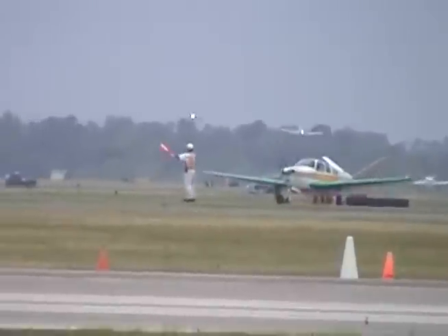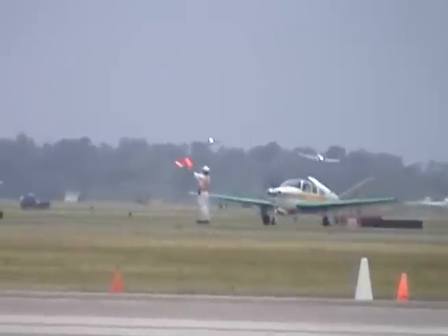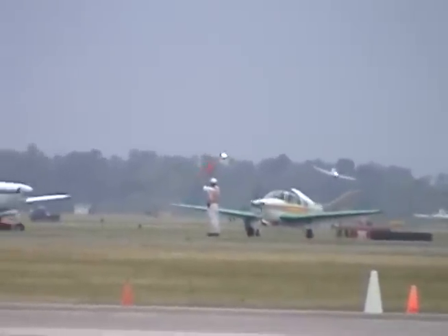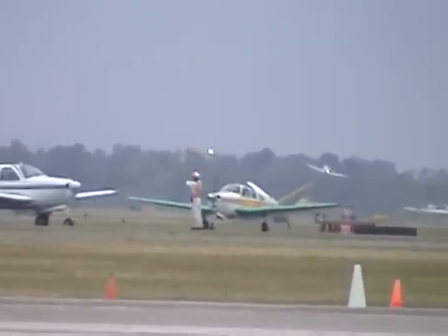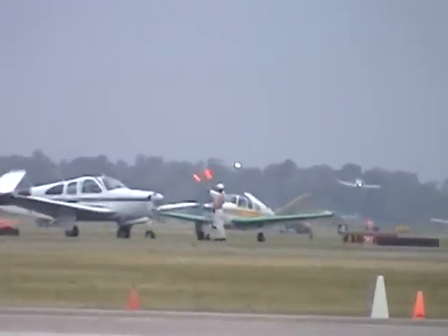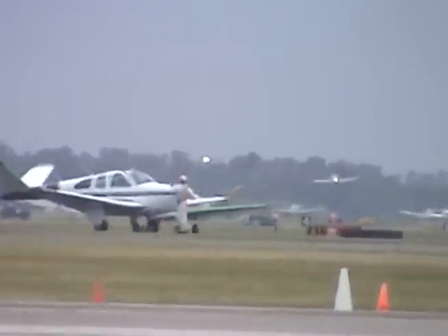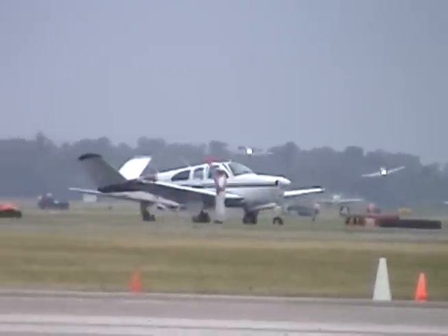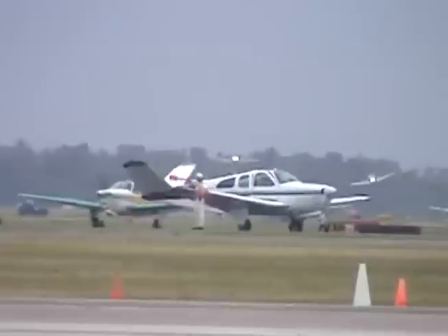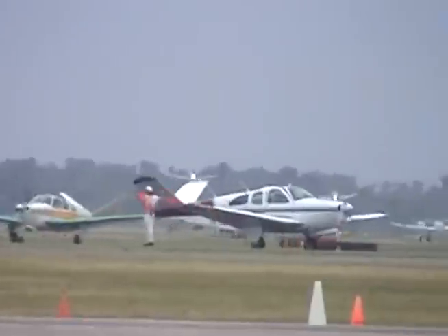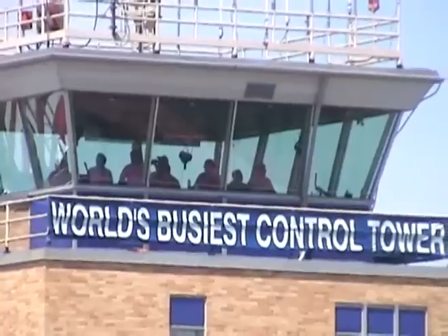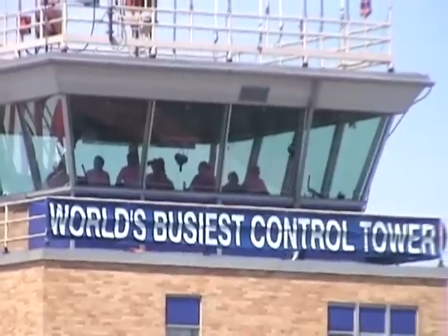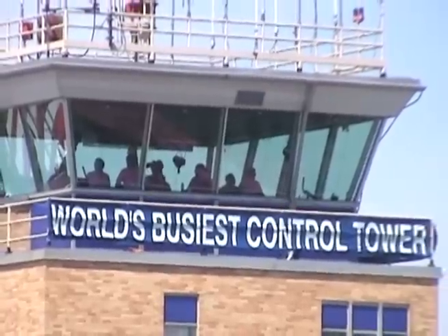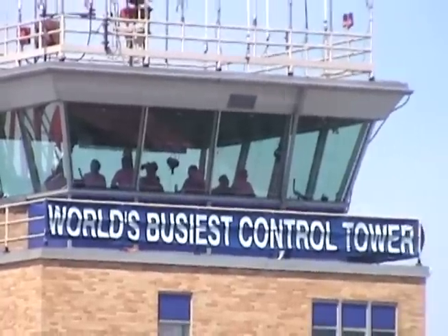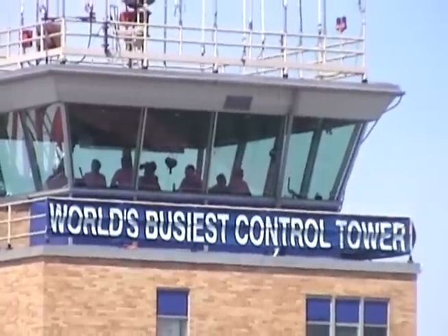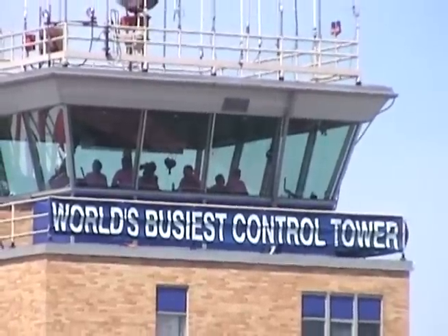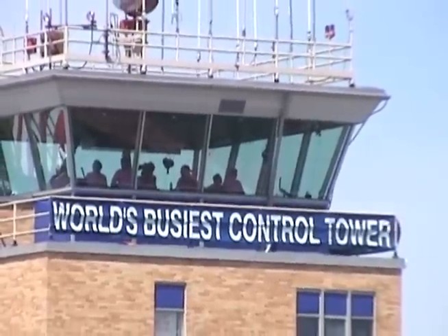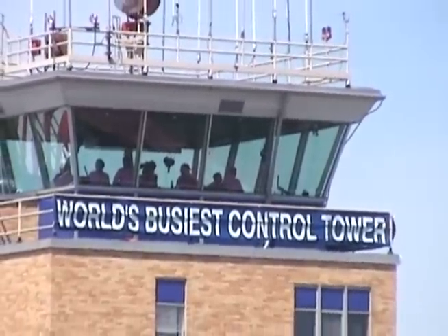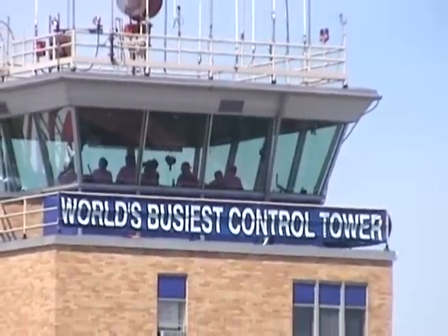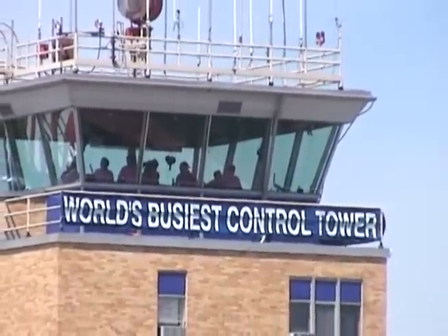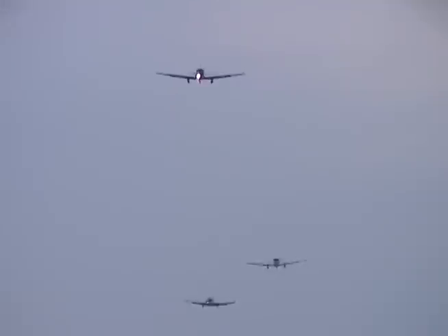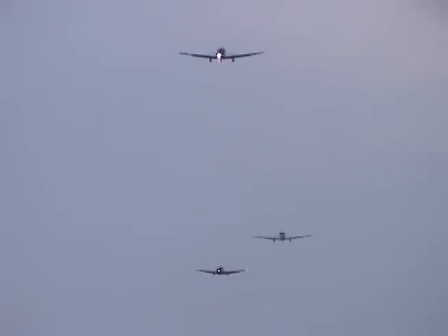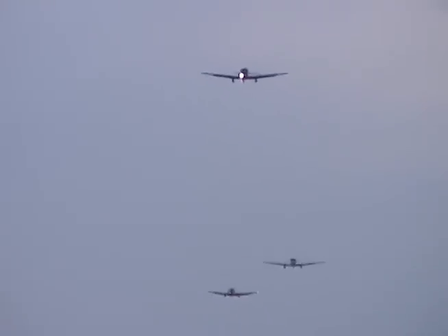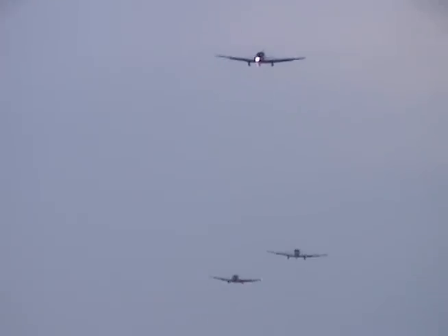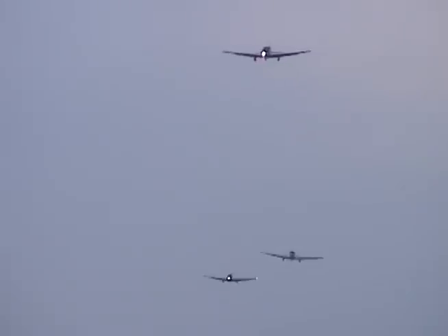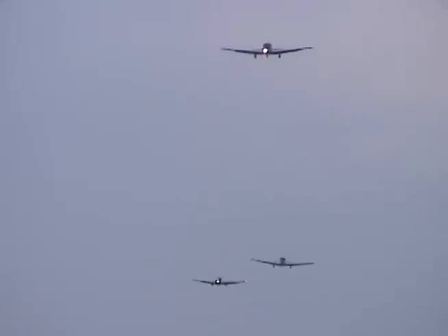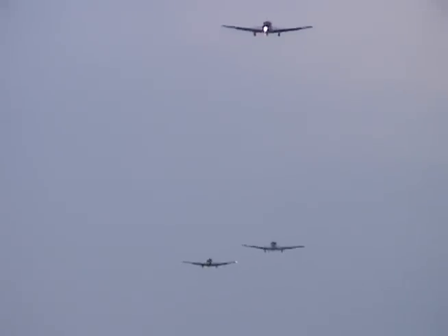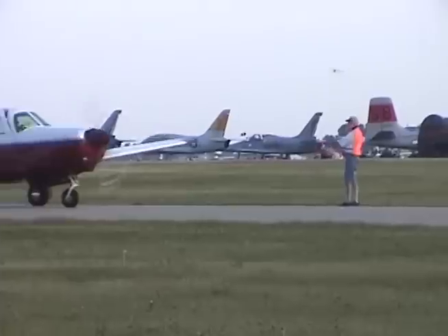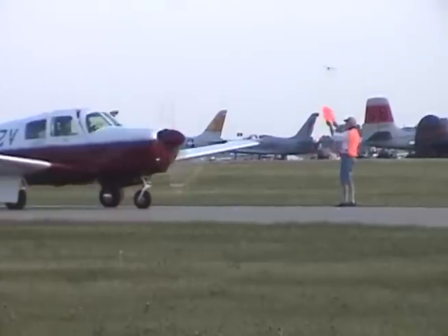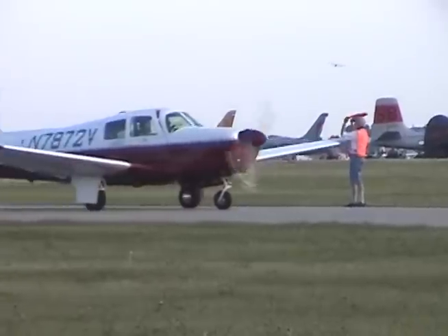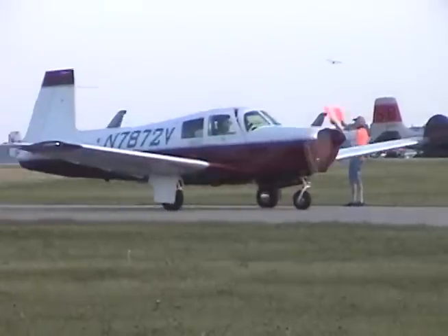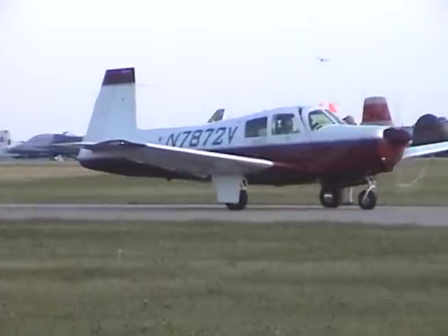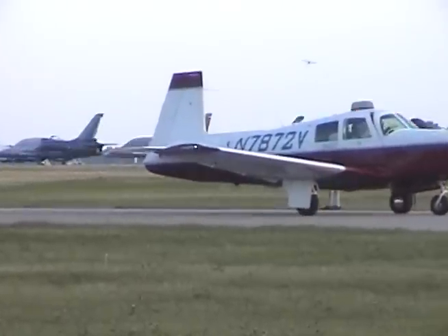Driving inbound from Fisk, line up directly over the railroad tracks, nose to tail, no side by side, maintain 1,800 feet. You'll be turning inside of Blue Water Tower, close downwind, right traffic for 2-7. I will call your descent when you're established on the downwind.